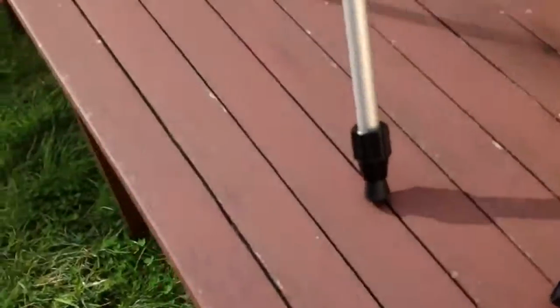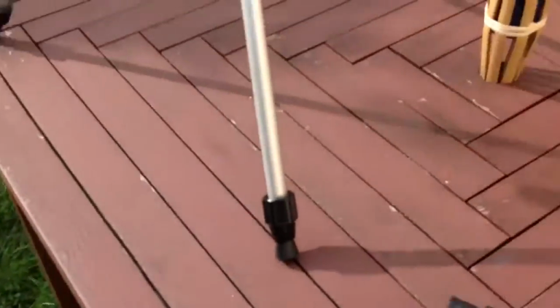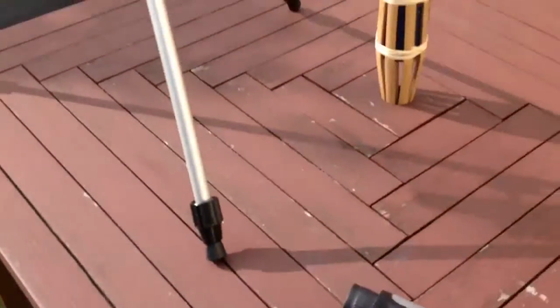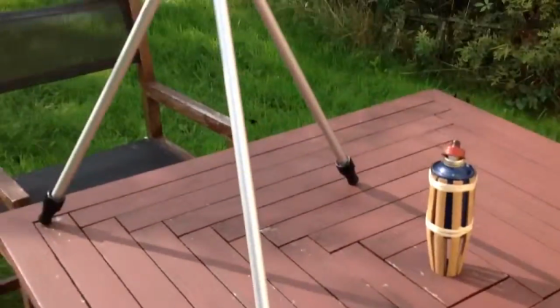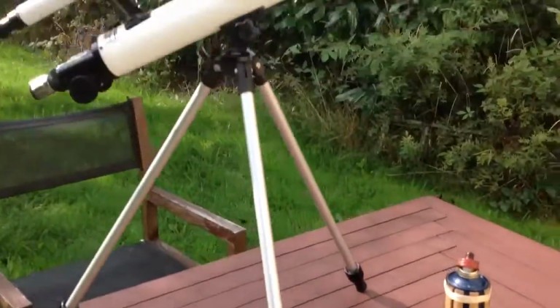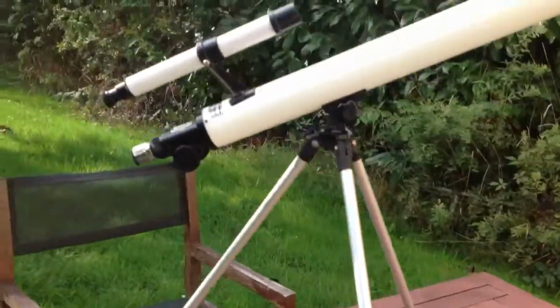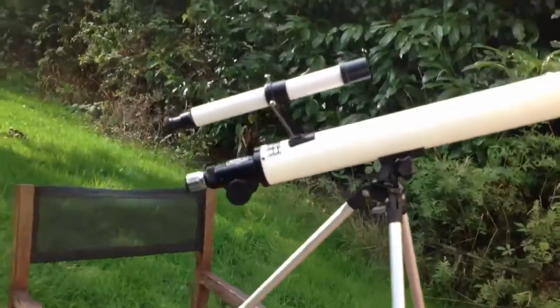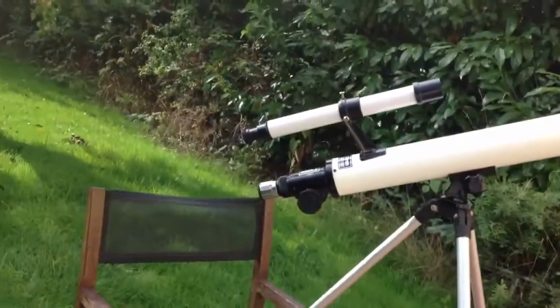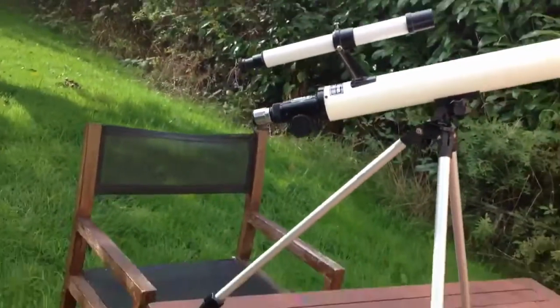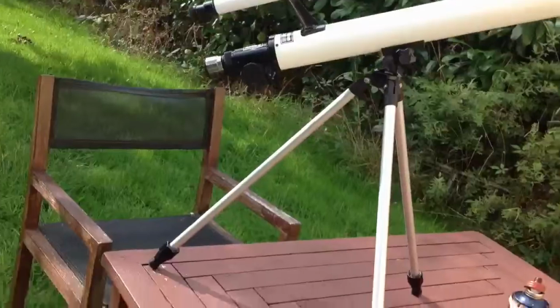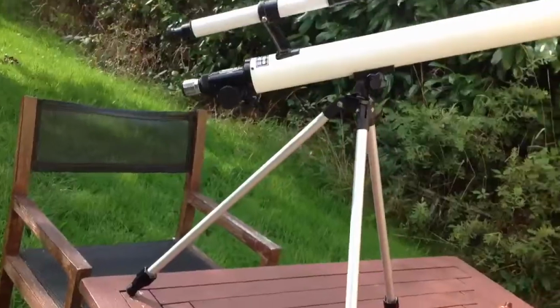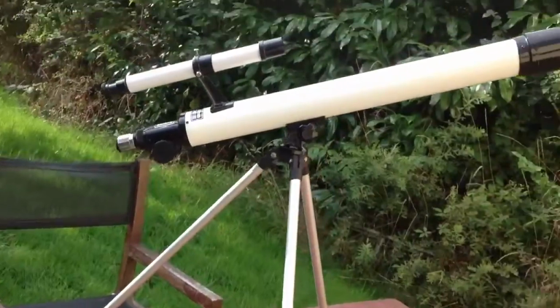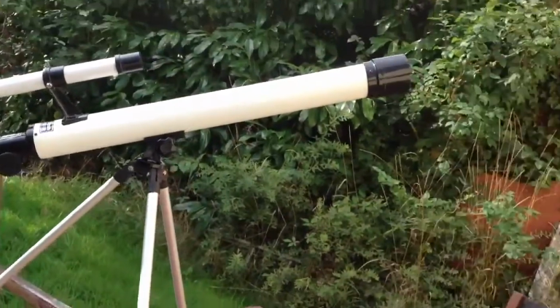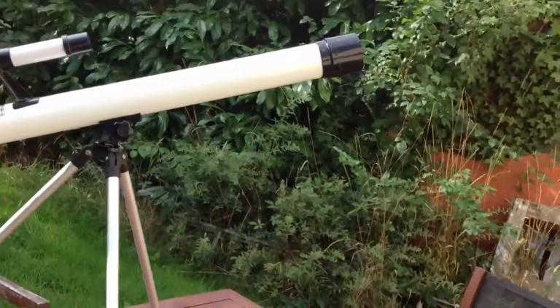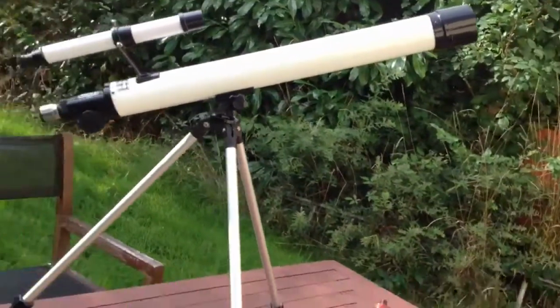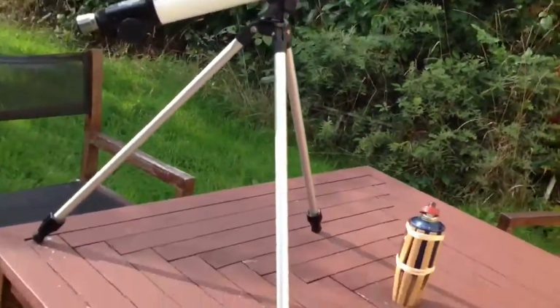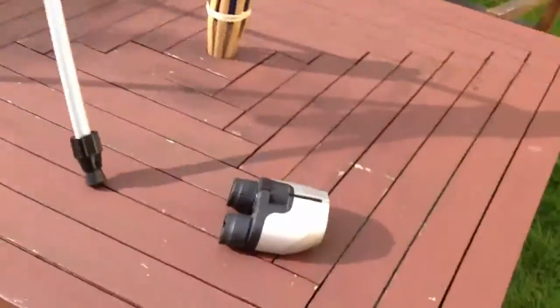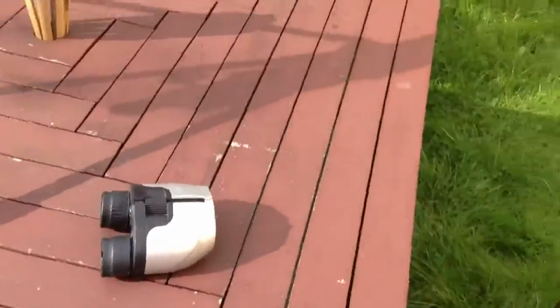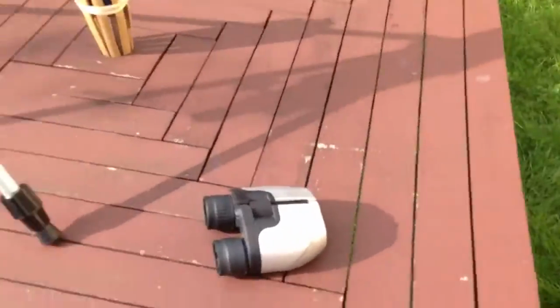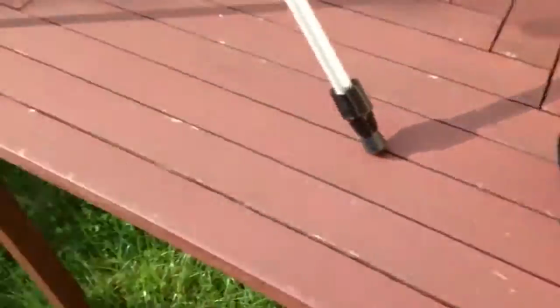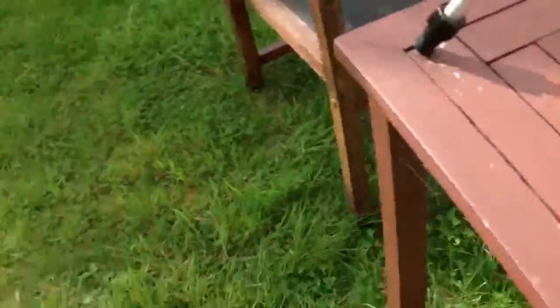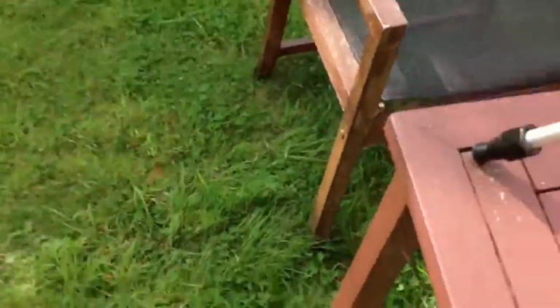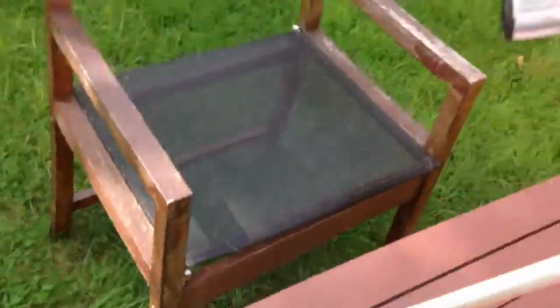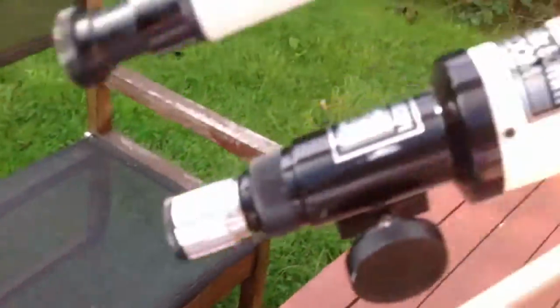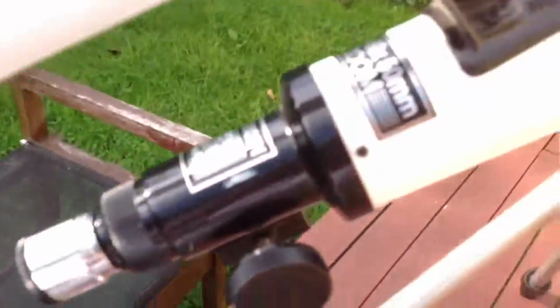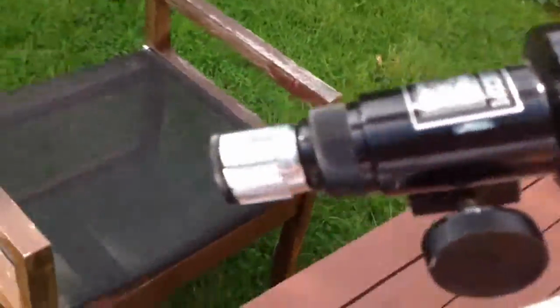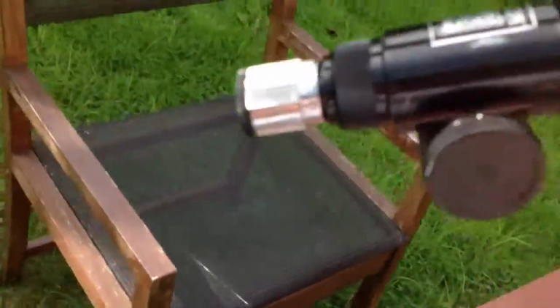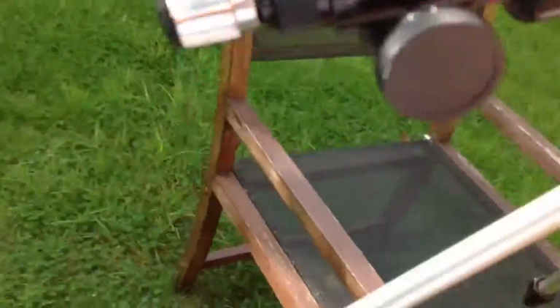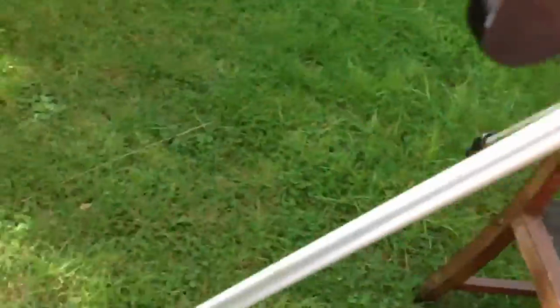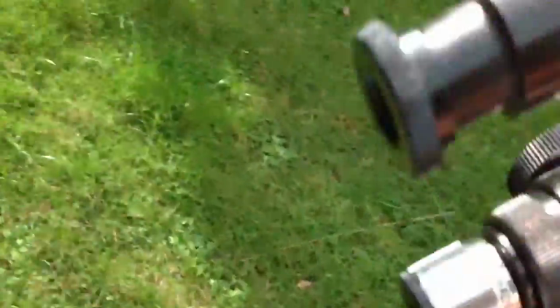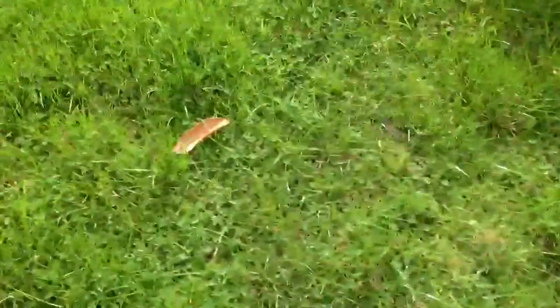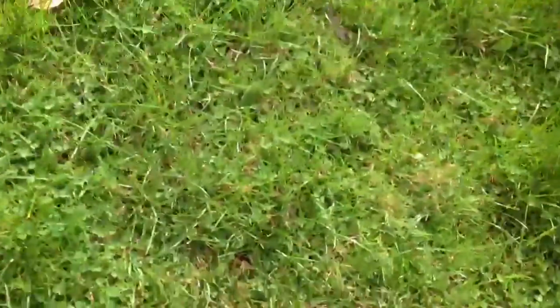For the next video, this will be the final video, we'll be showing you the big telescope compared to the other two. So I'll get that out of the way because it might be a distraction for you guys.